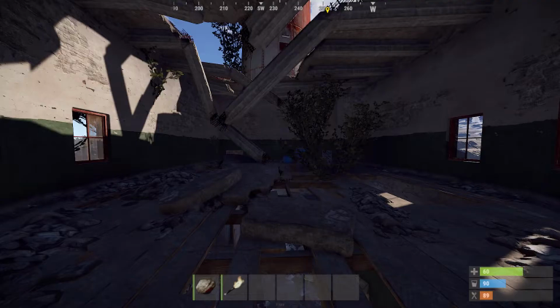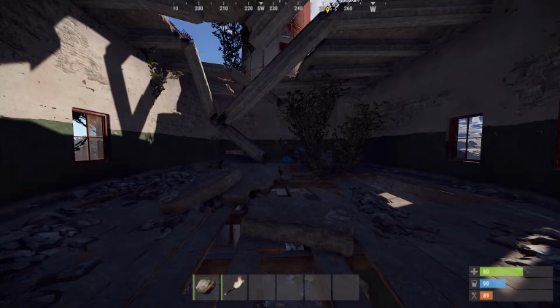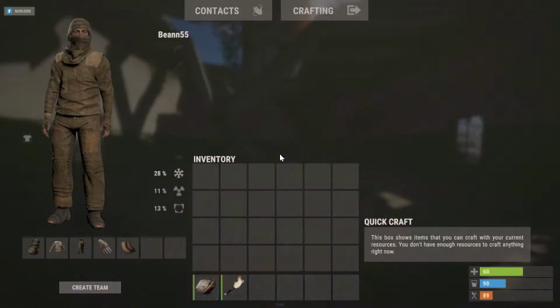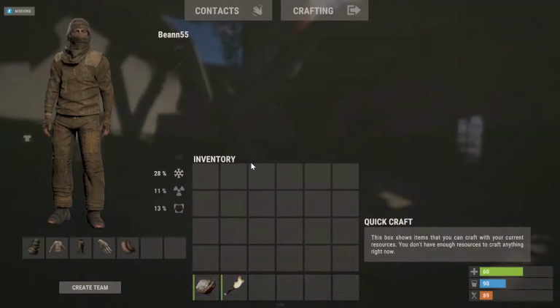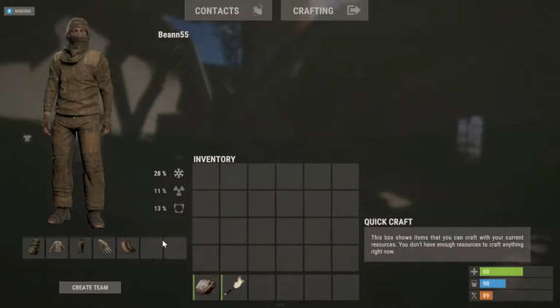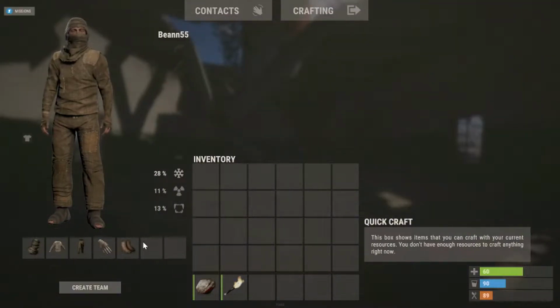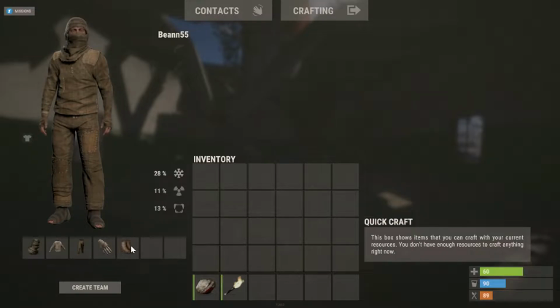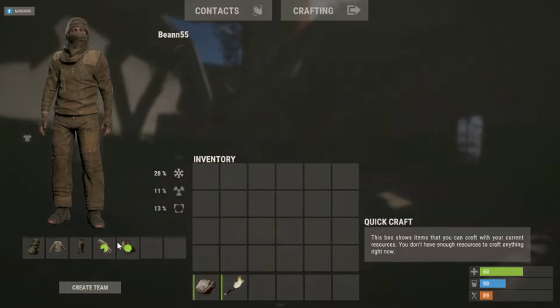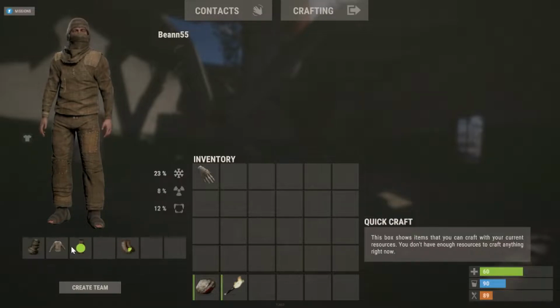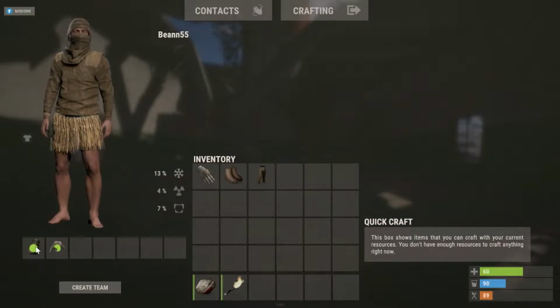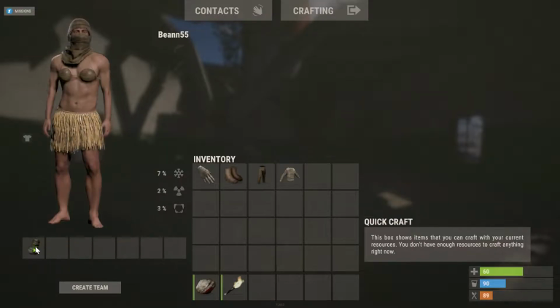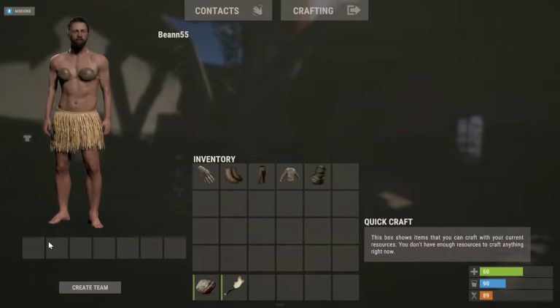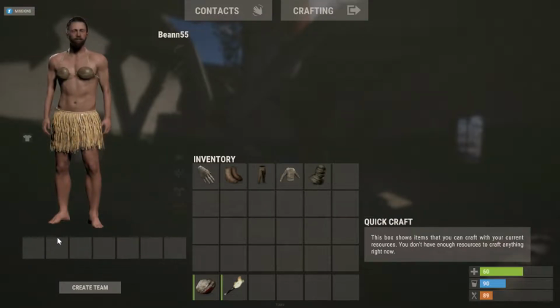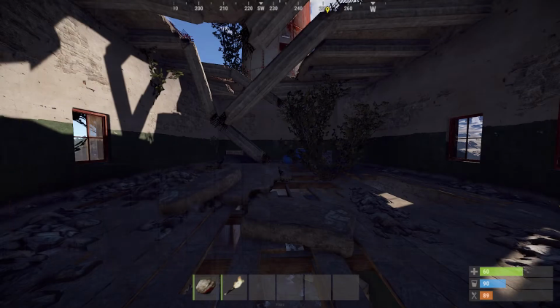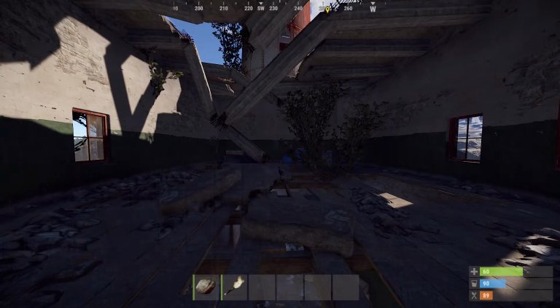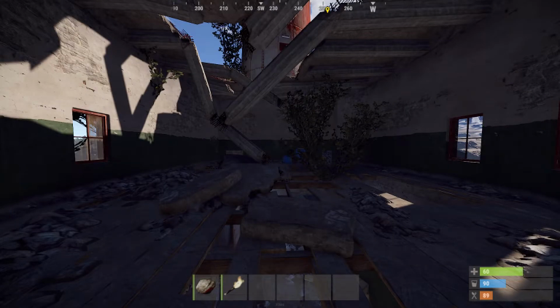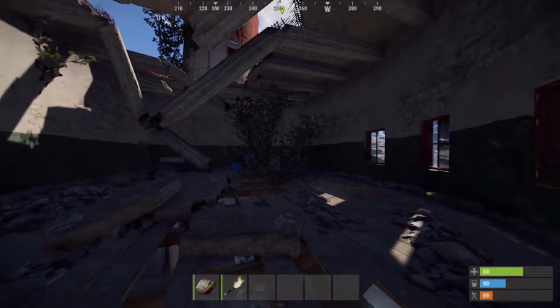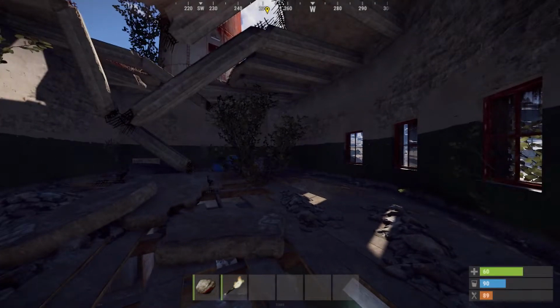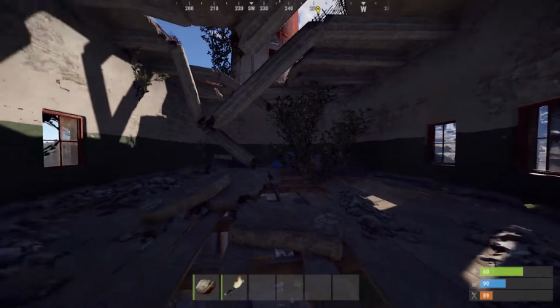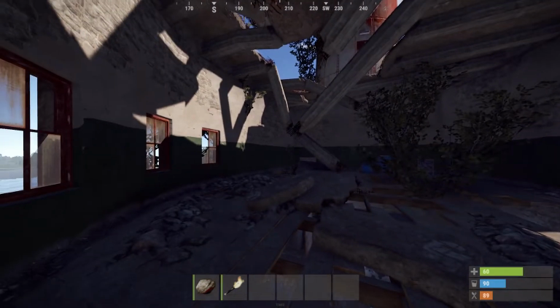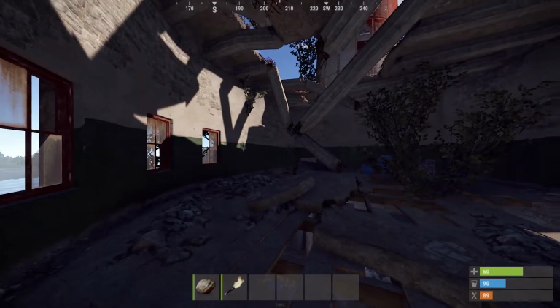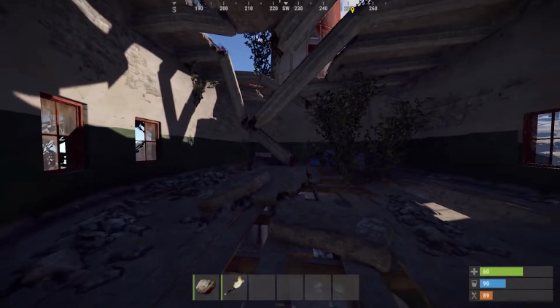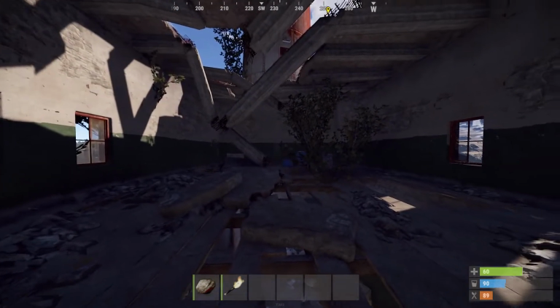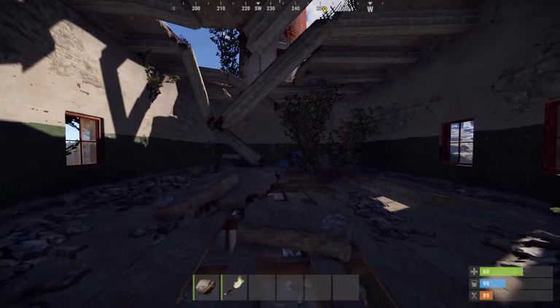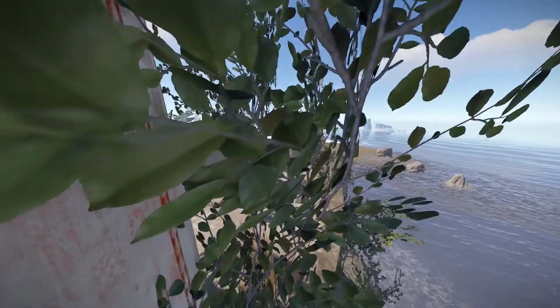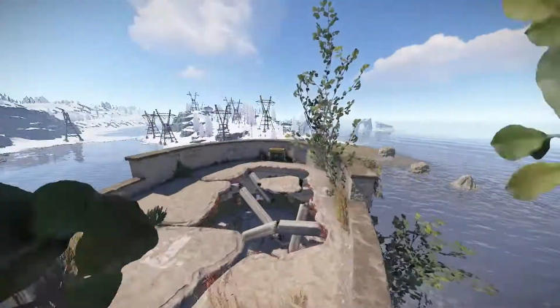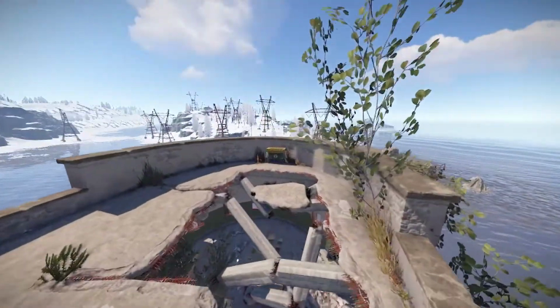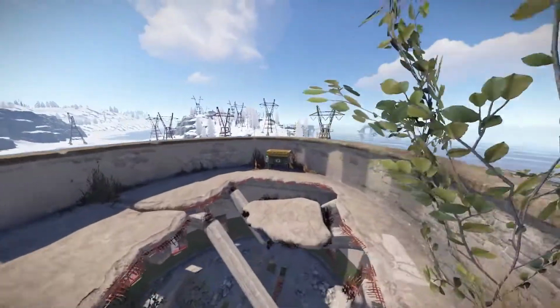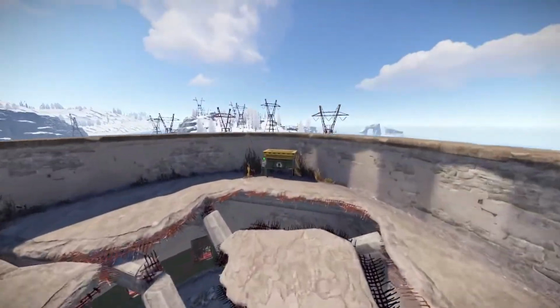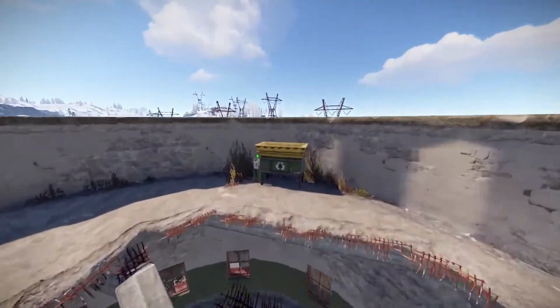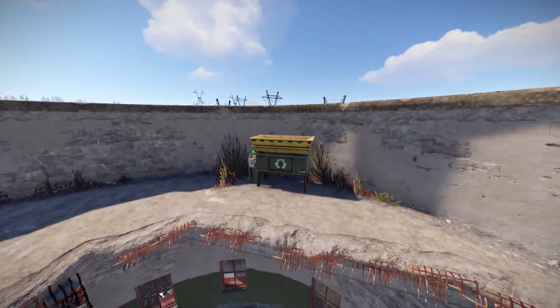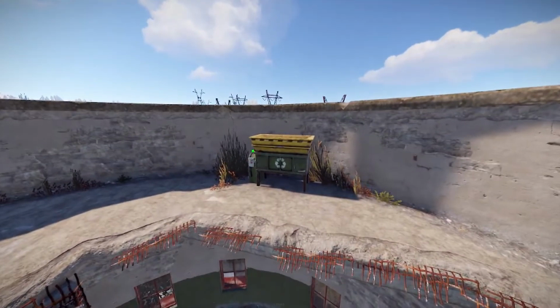You will not need any clothing or armor due to Lighthouse not having any radiation level. Lighthouse also provides a recycler.